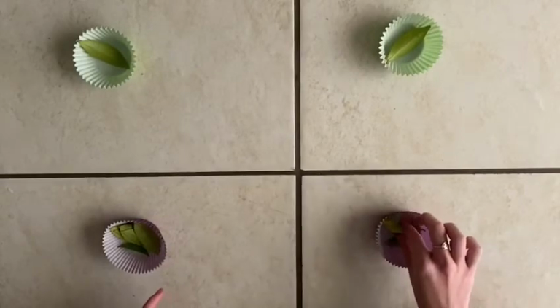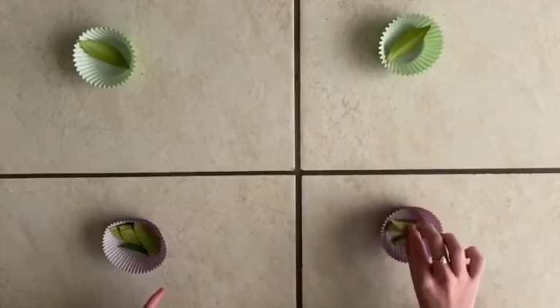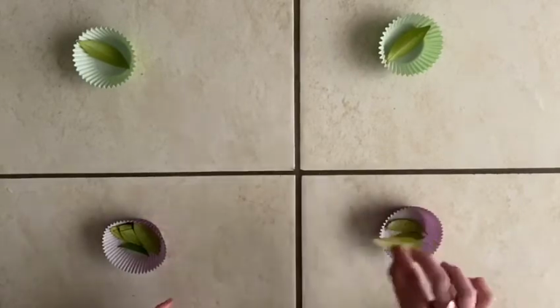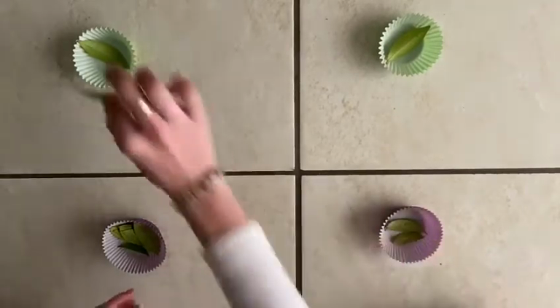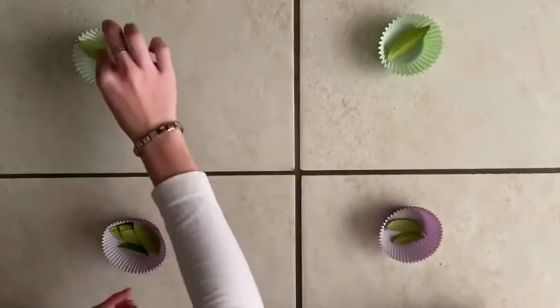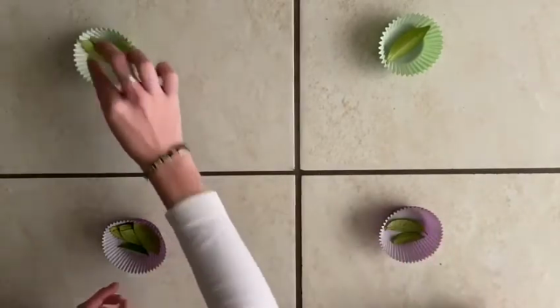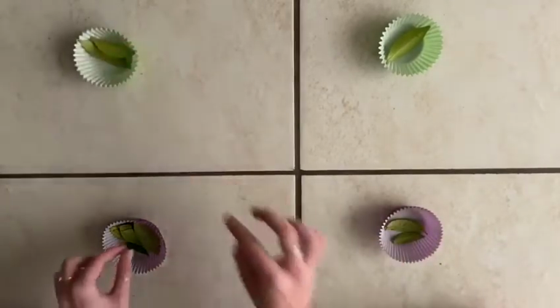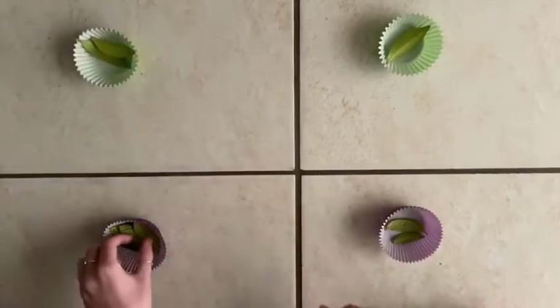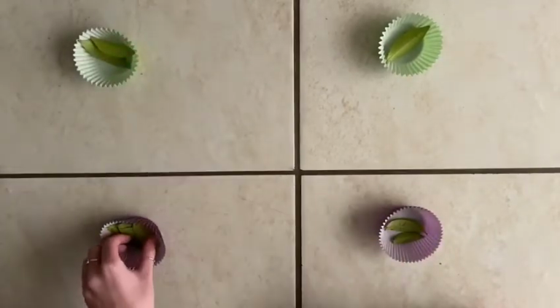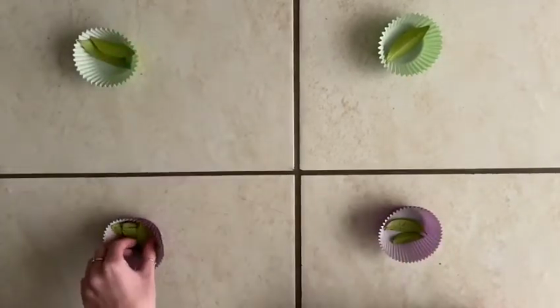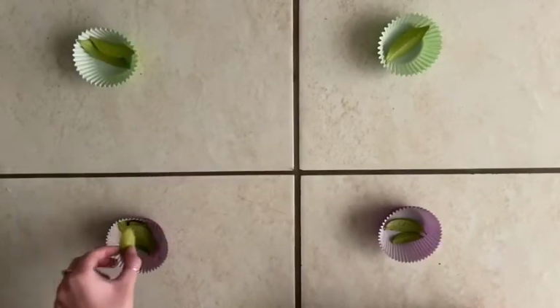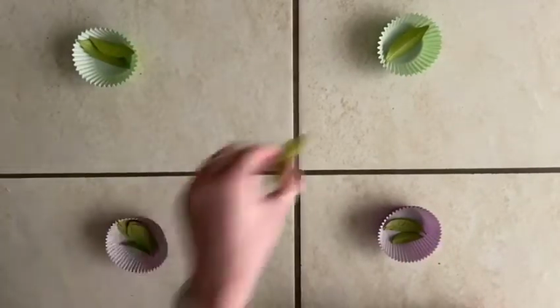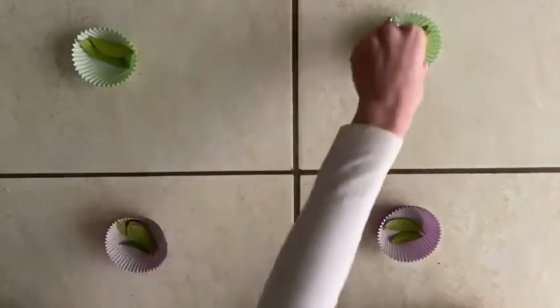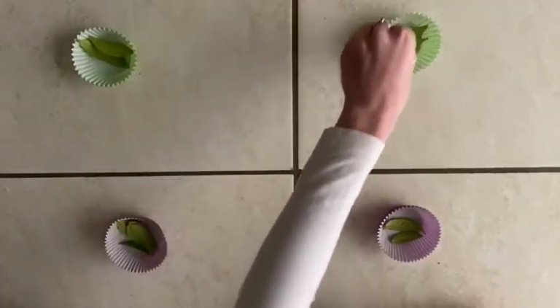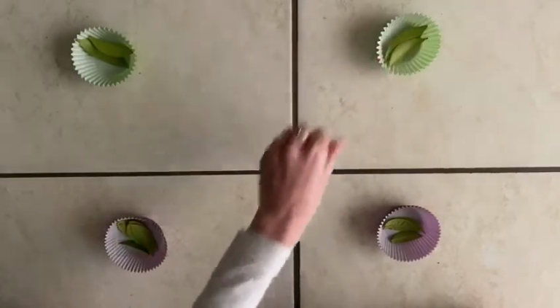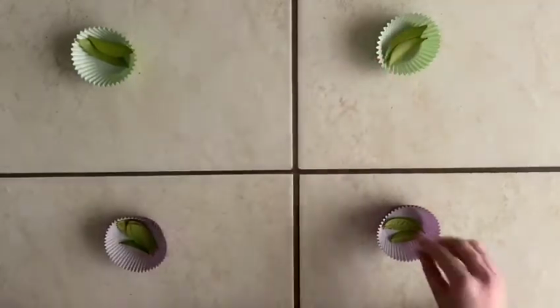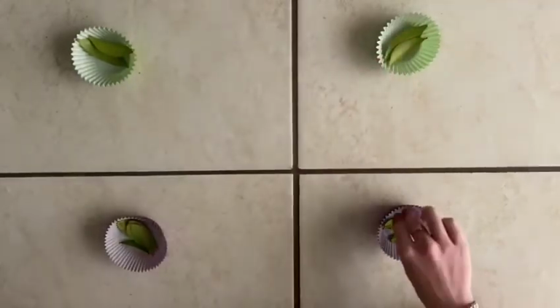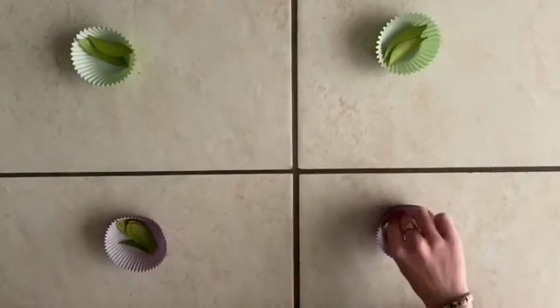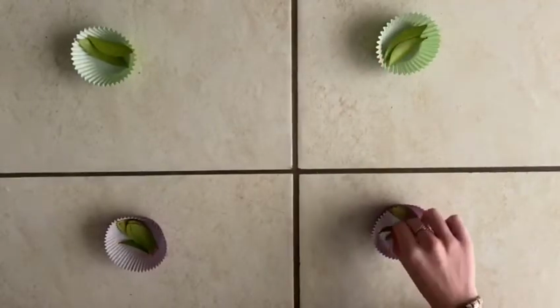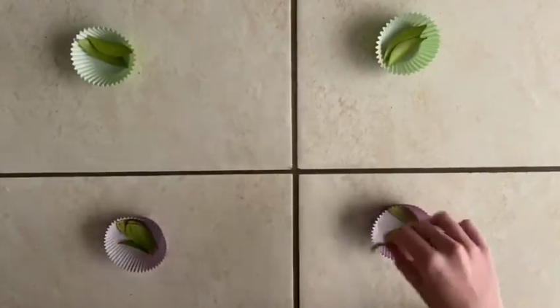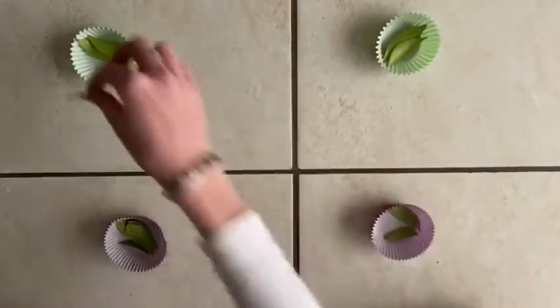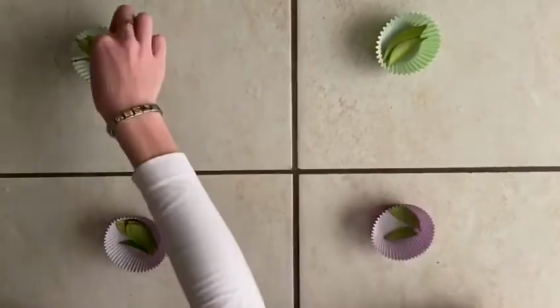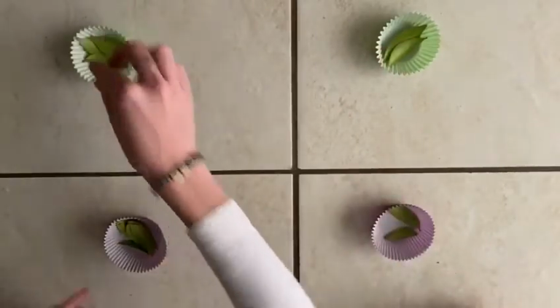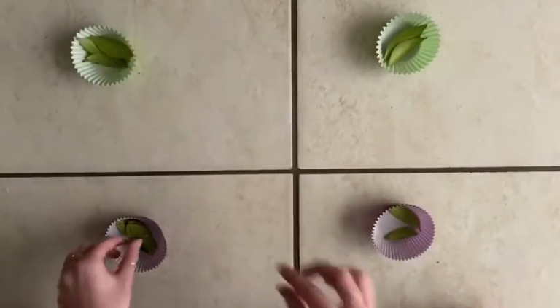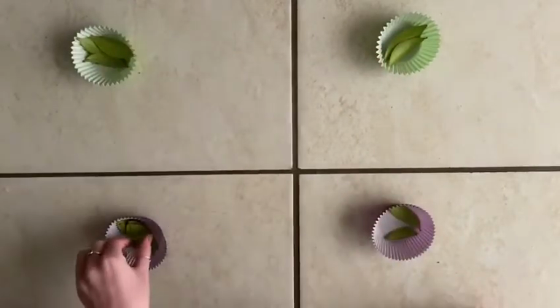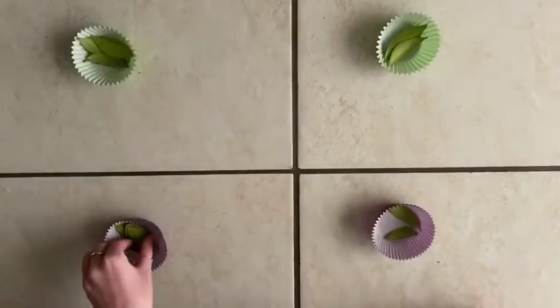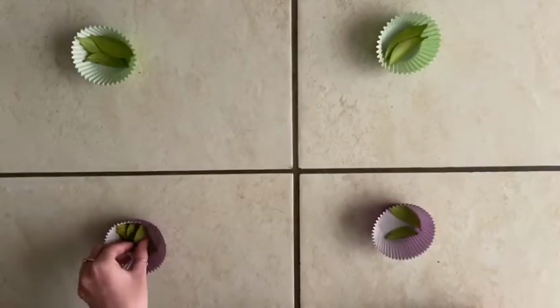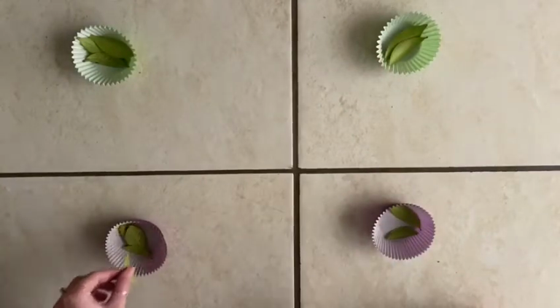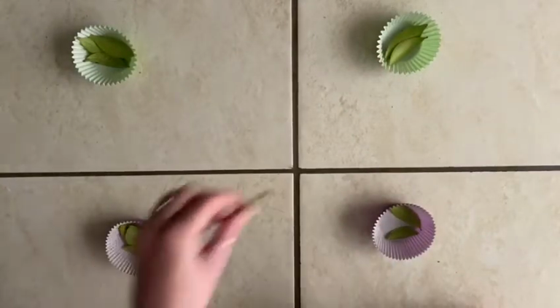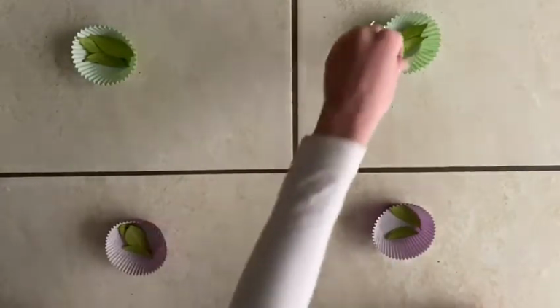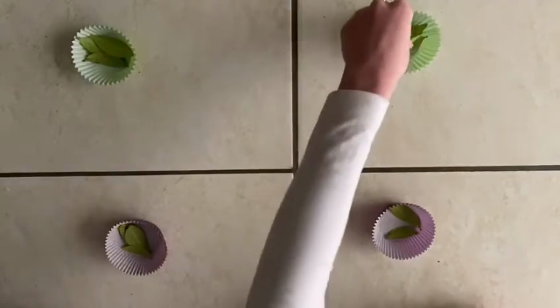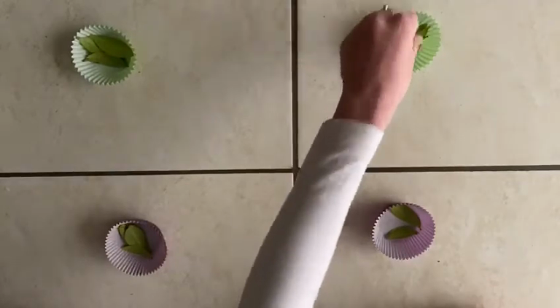Continue until all the leaves are in the top cups. This works with midline crossing and sensory play.